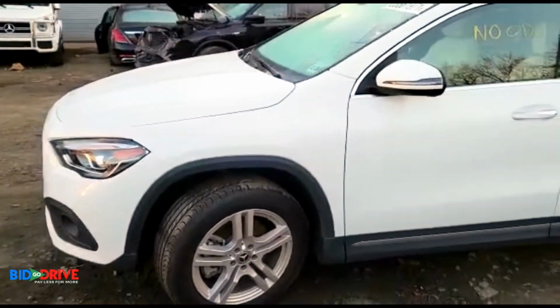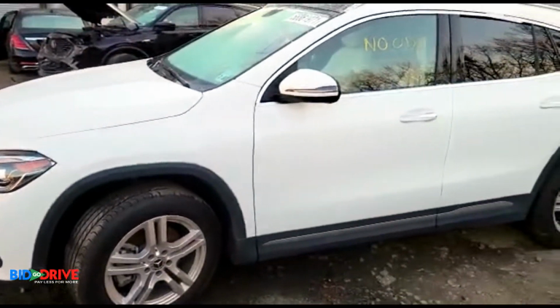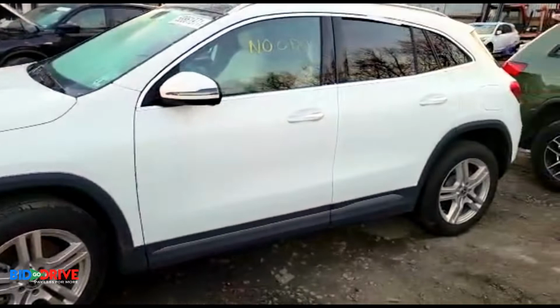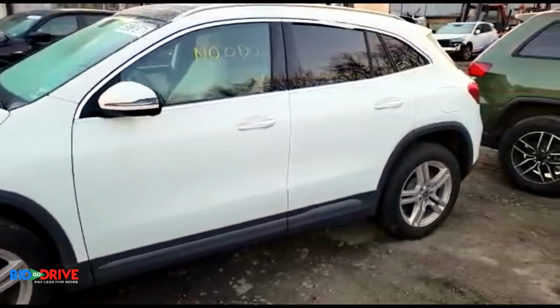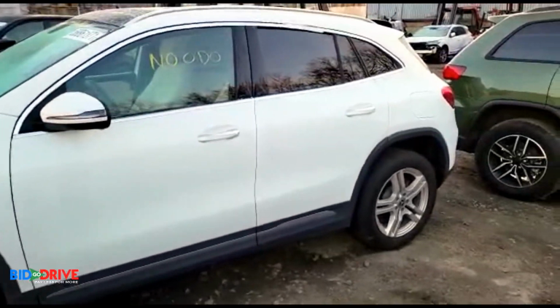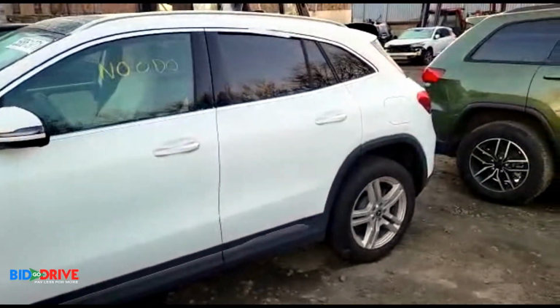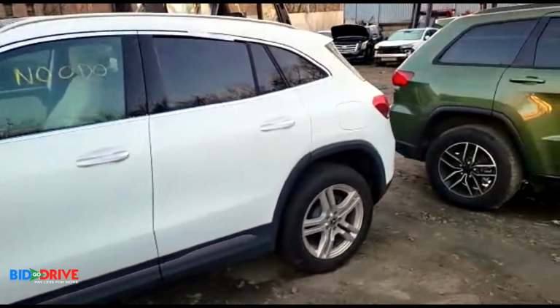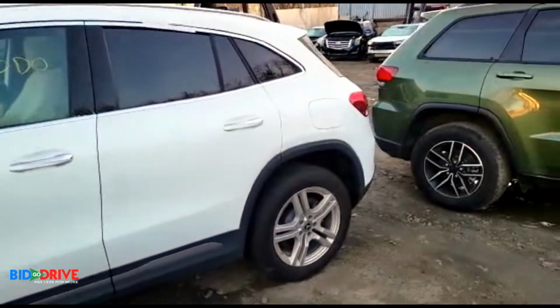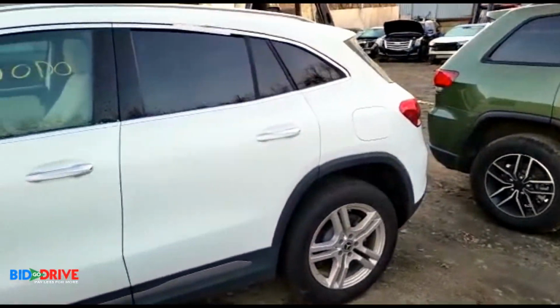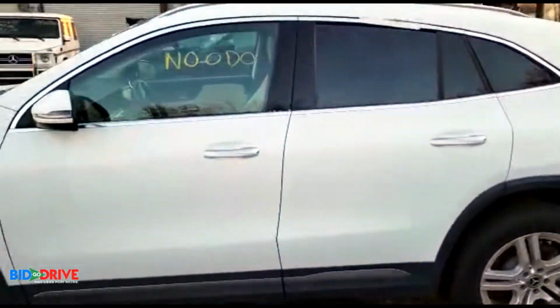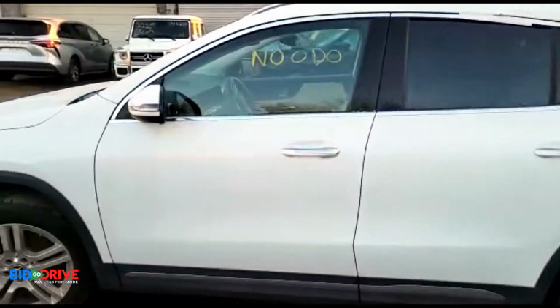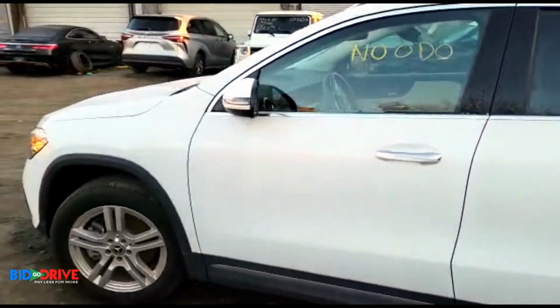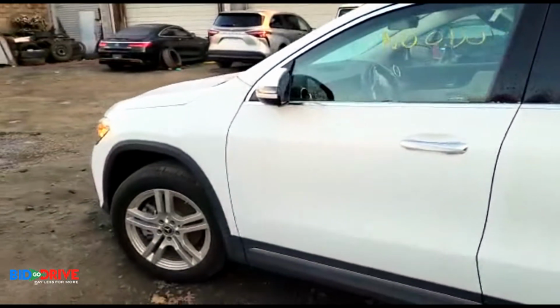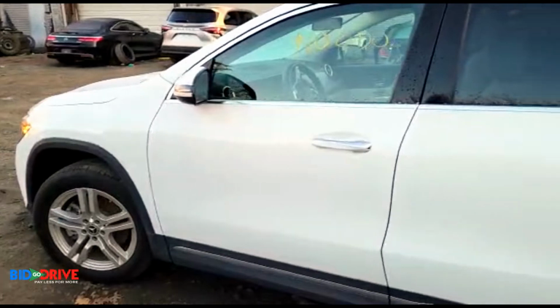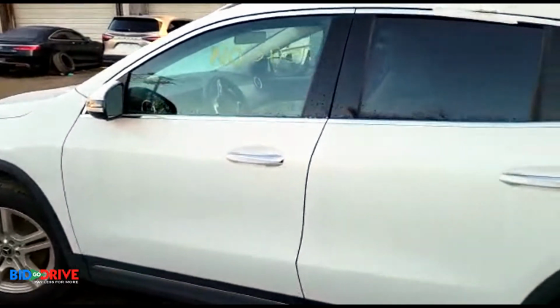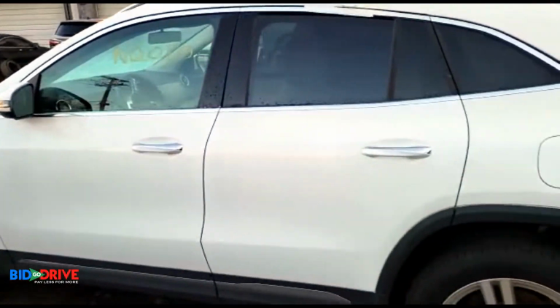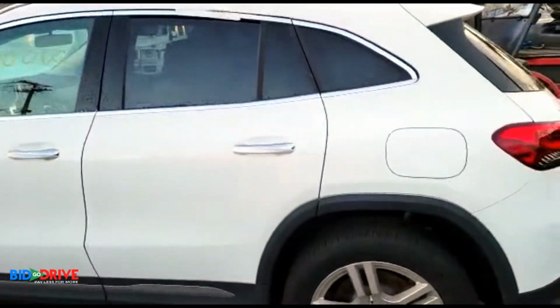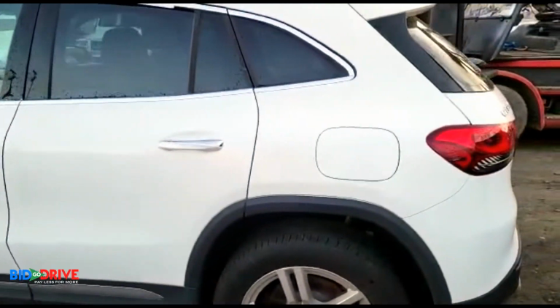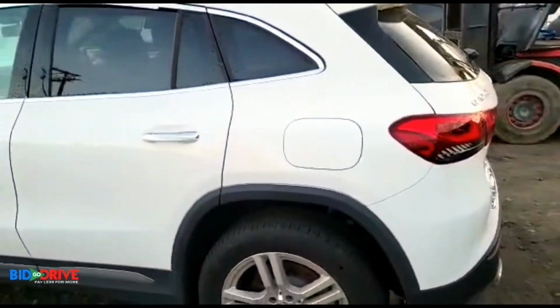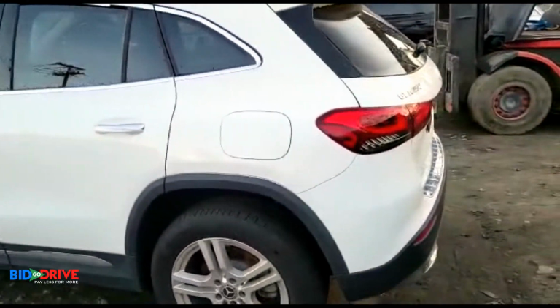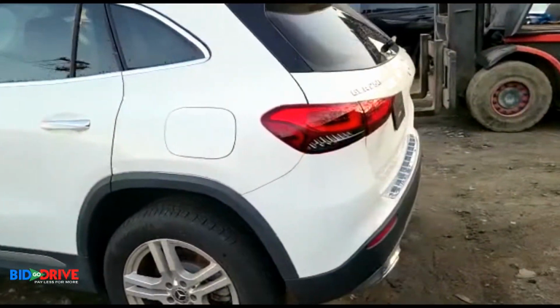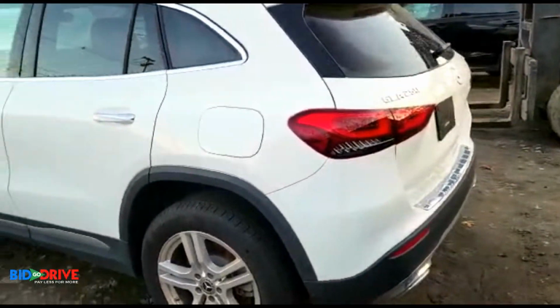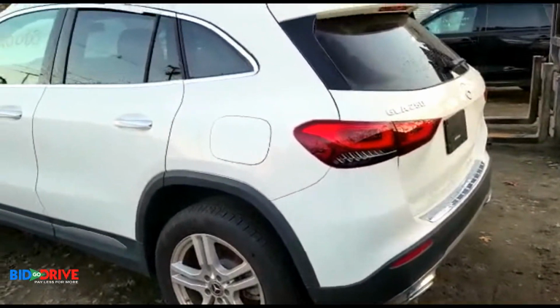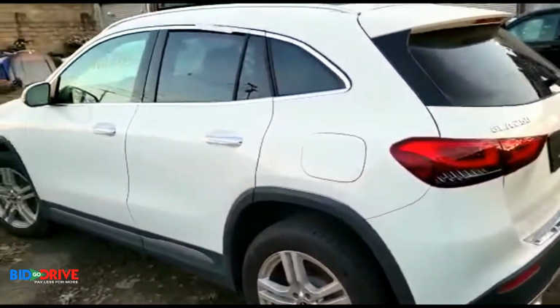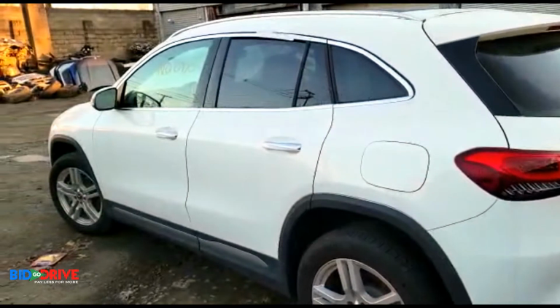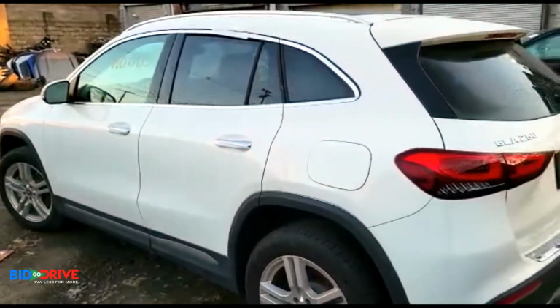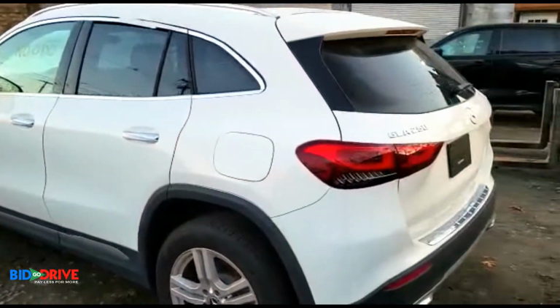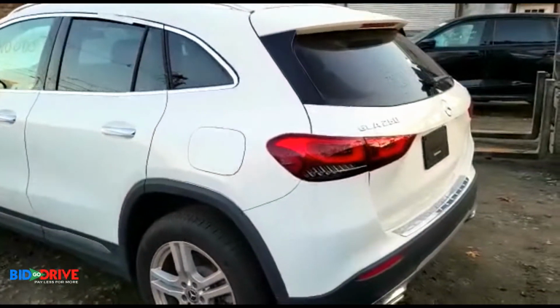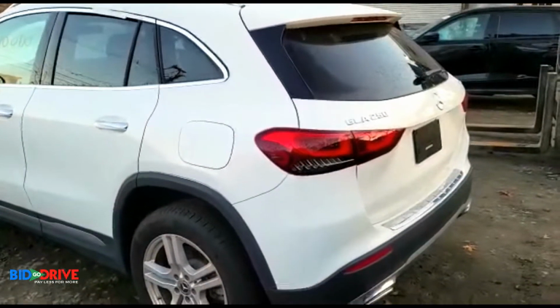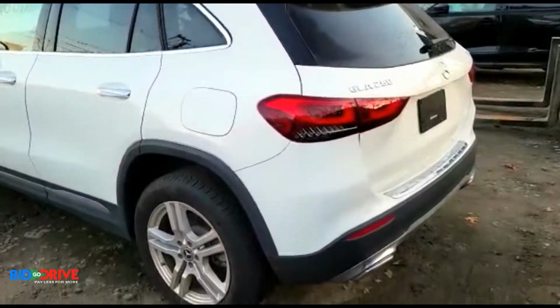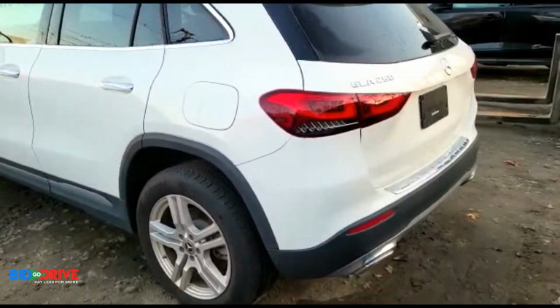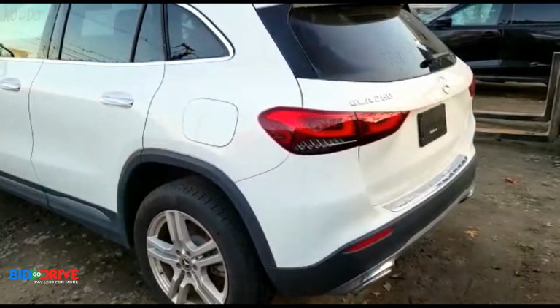We purchased this vehicle from the insurance company with the key; however, they were nice enough to lose the key. So this vehicle is scheduled to go to the dealership today to have a key programmed.